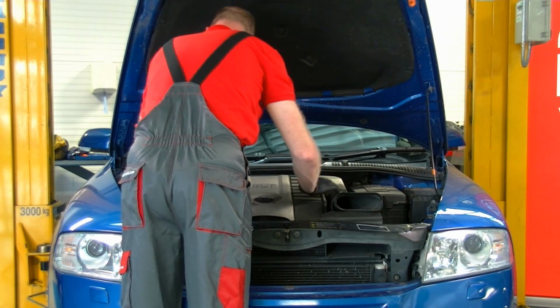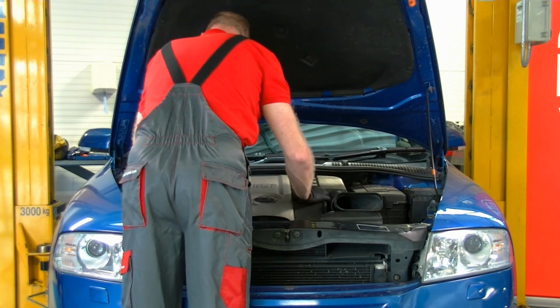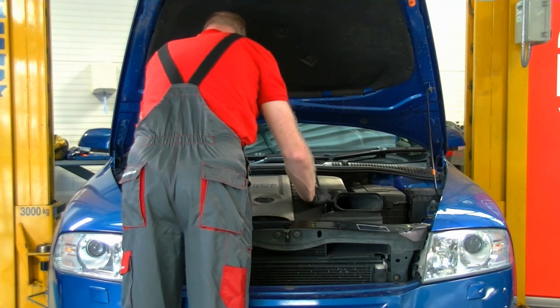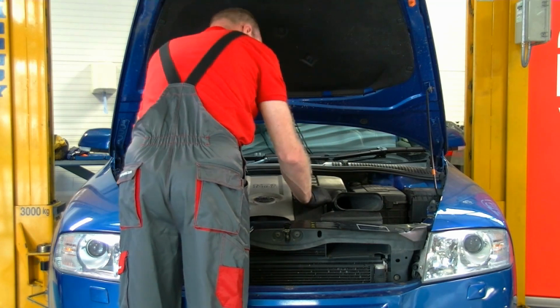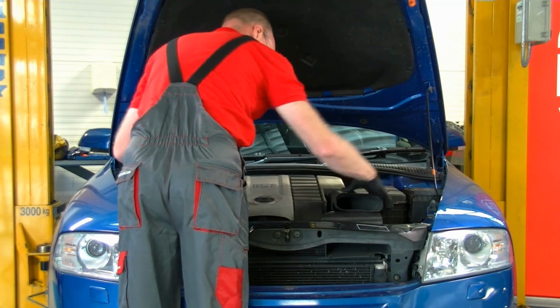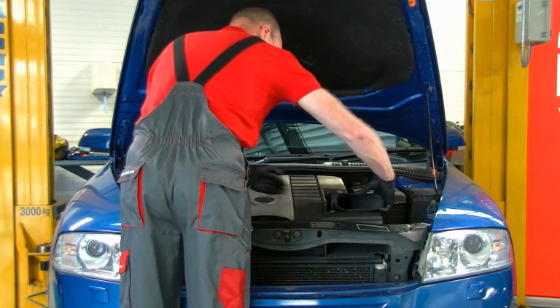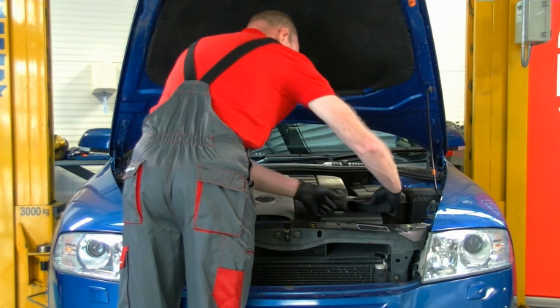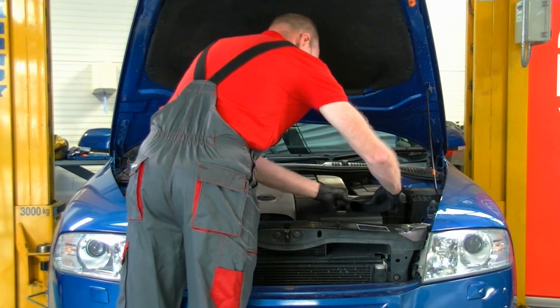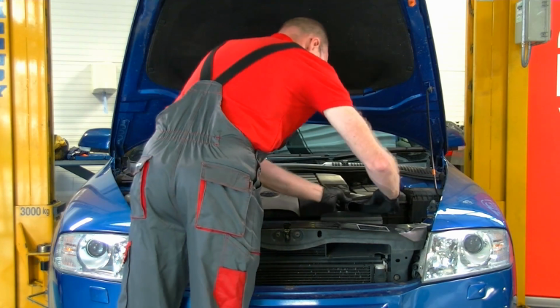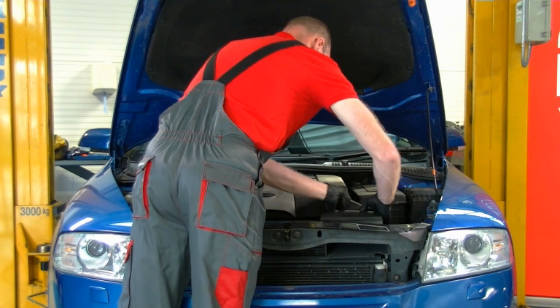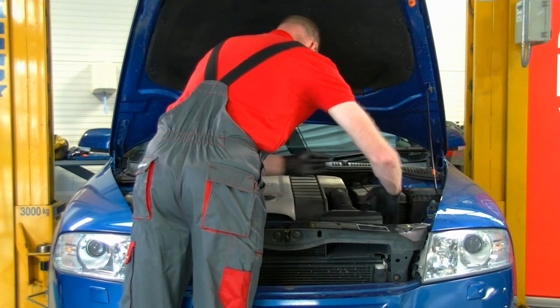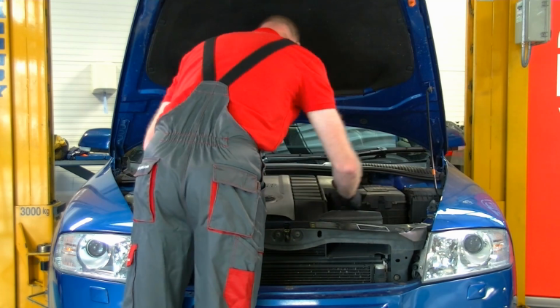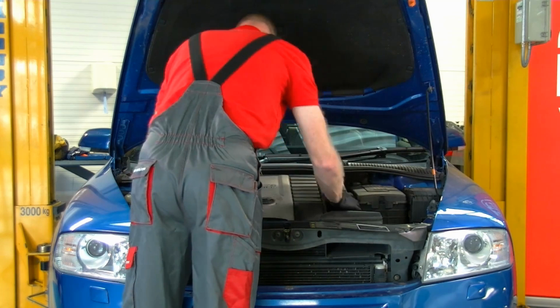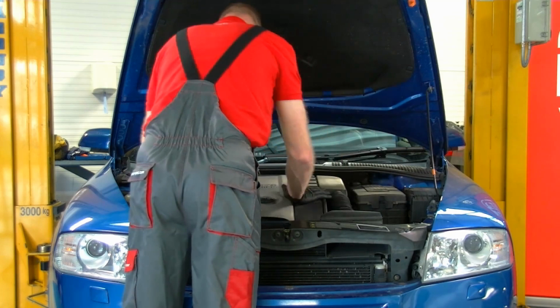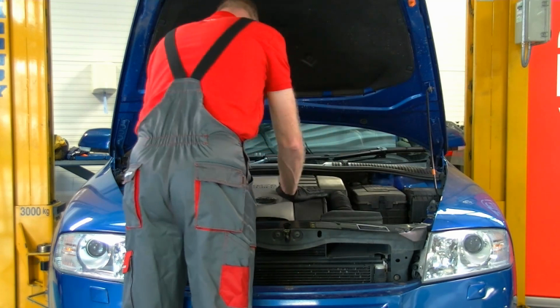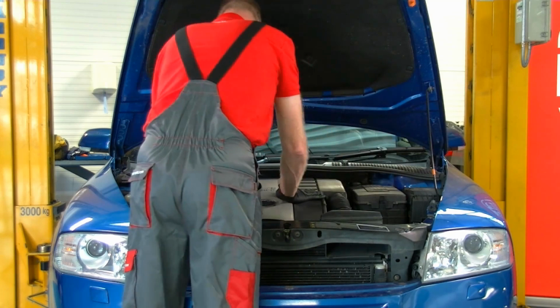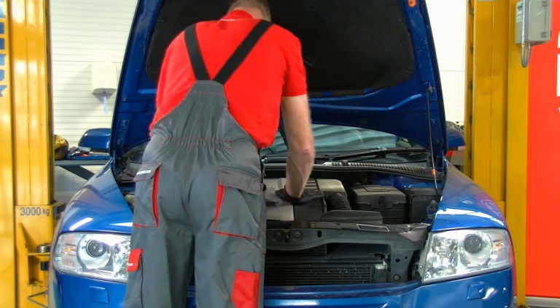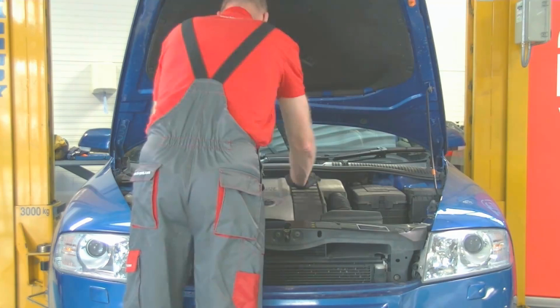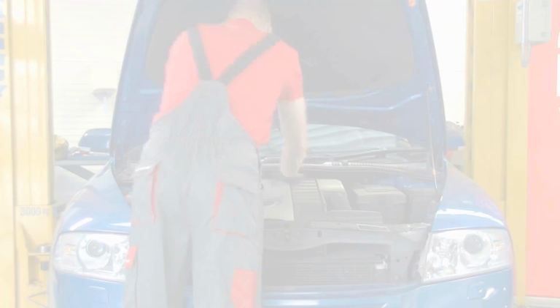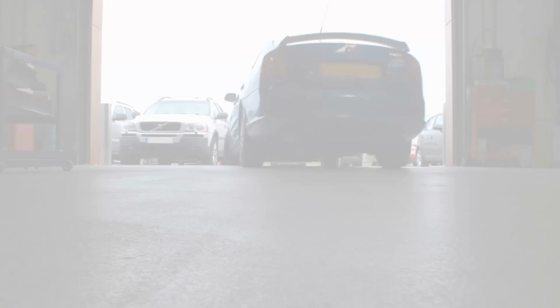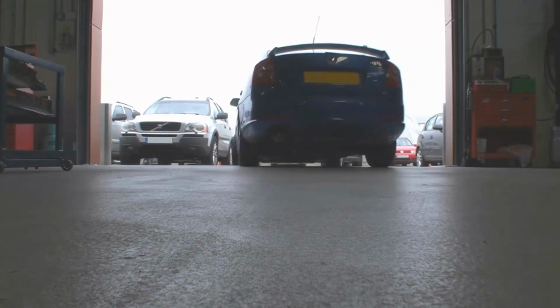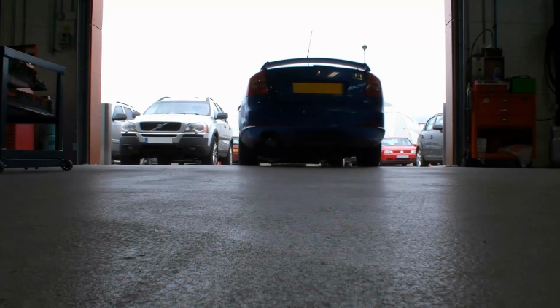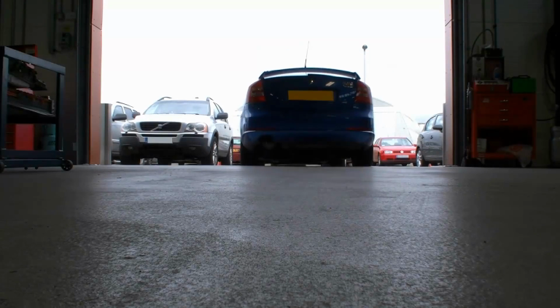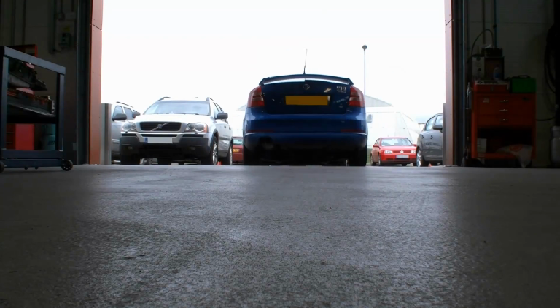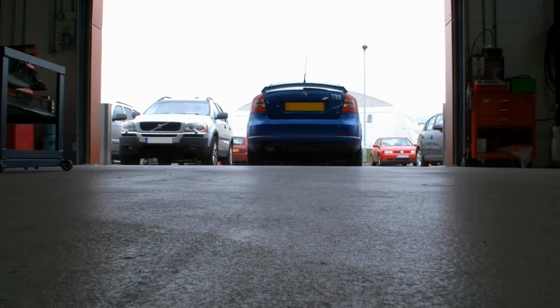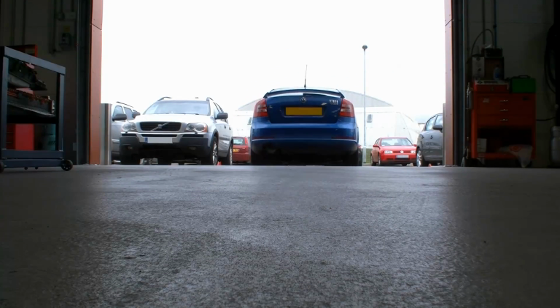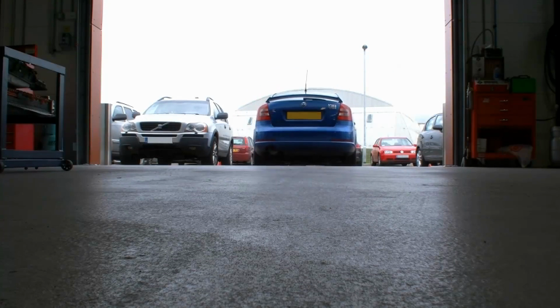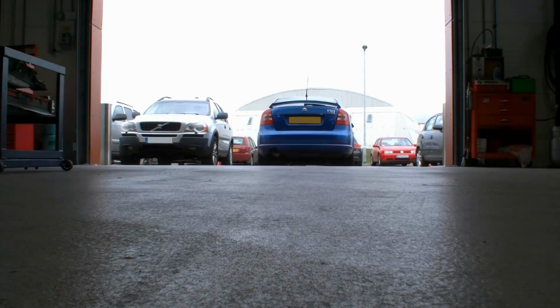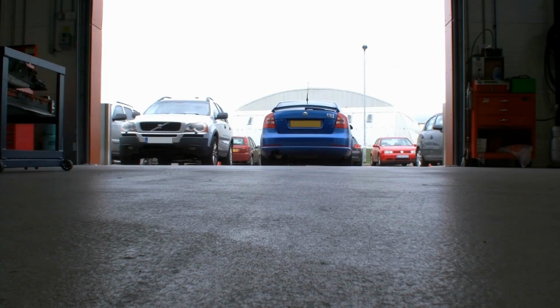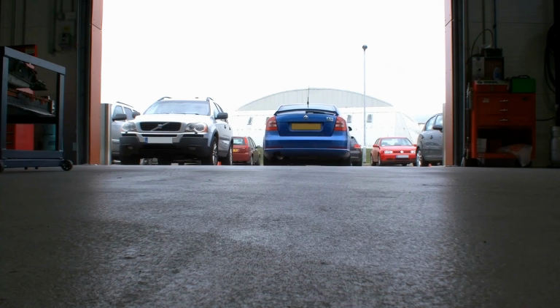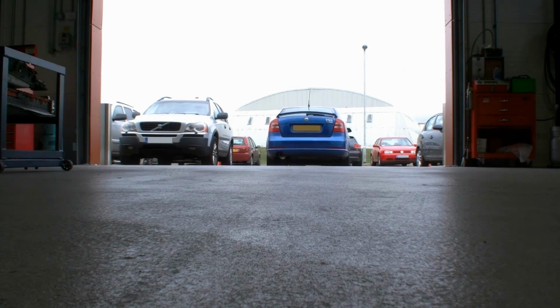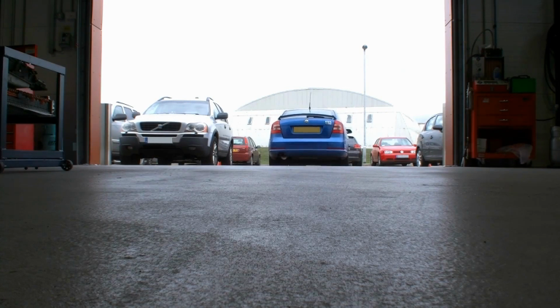Clear any fault codes that might be present relating to this fault. Finally road test the vehicle to check for correct operation.